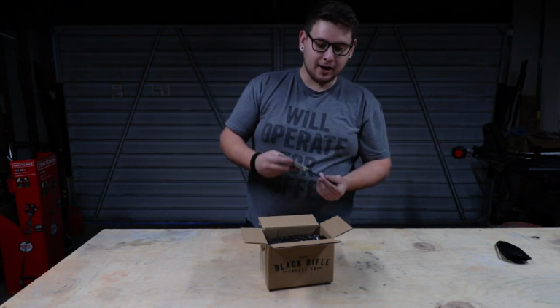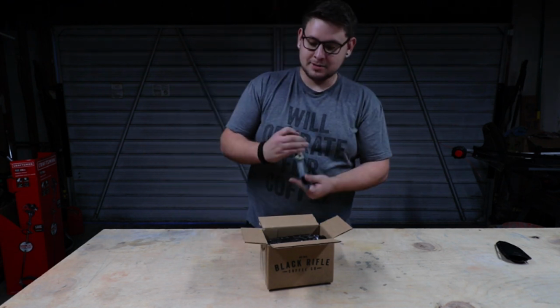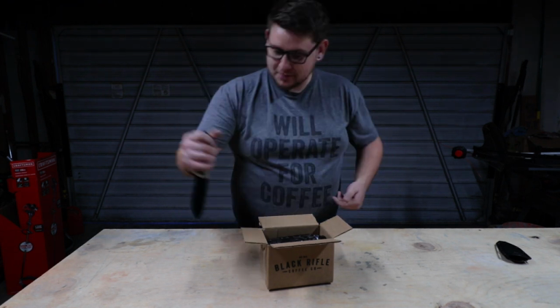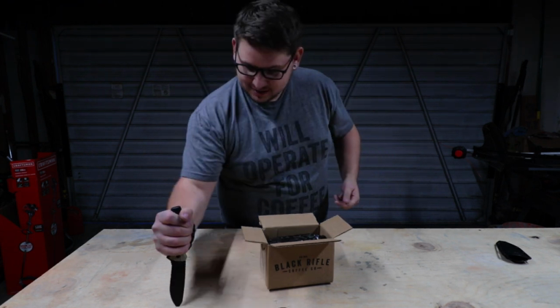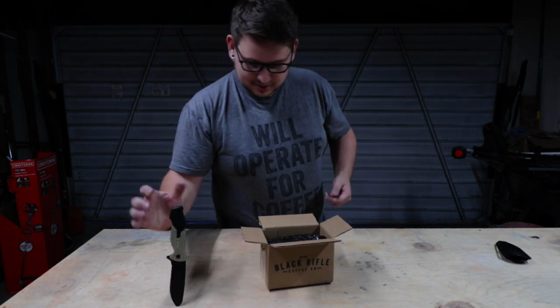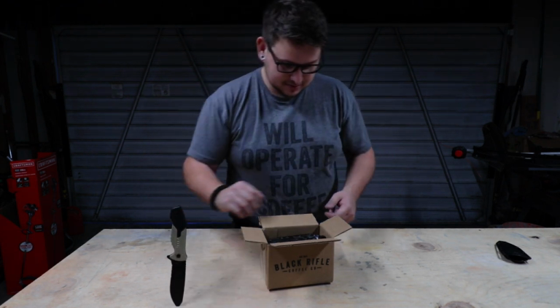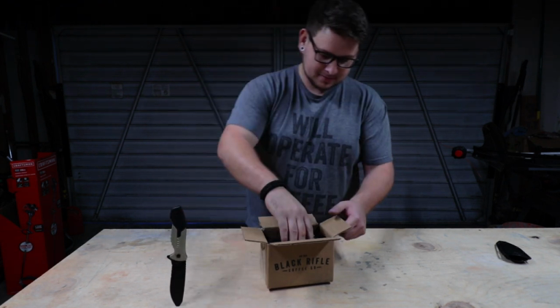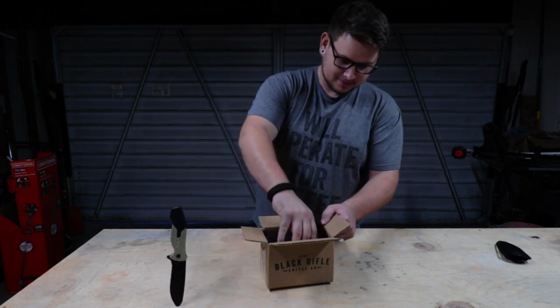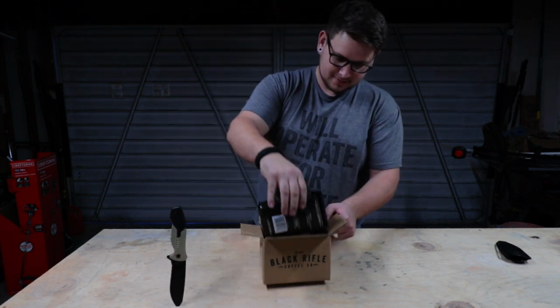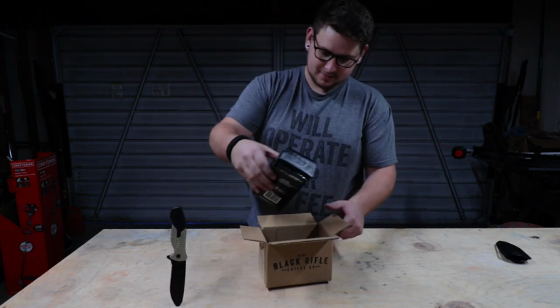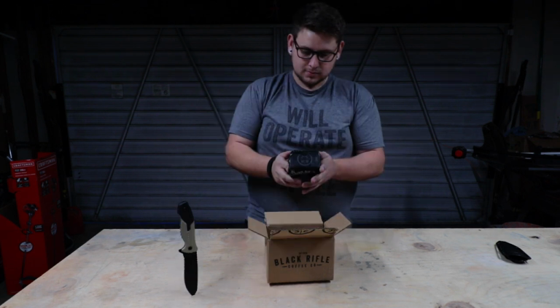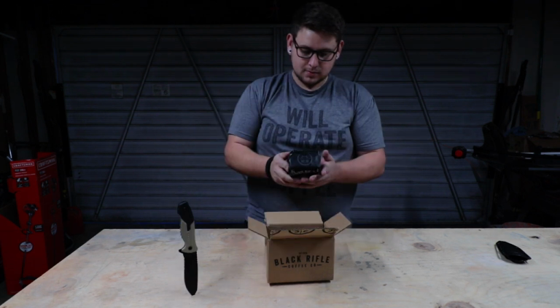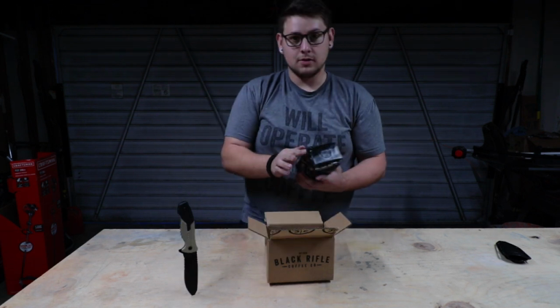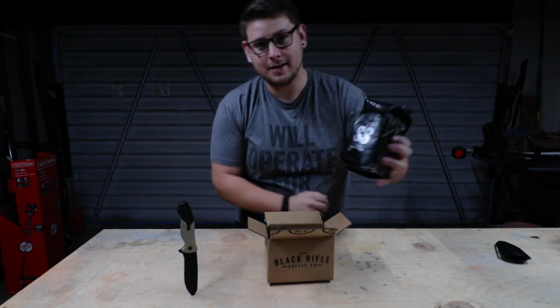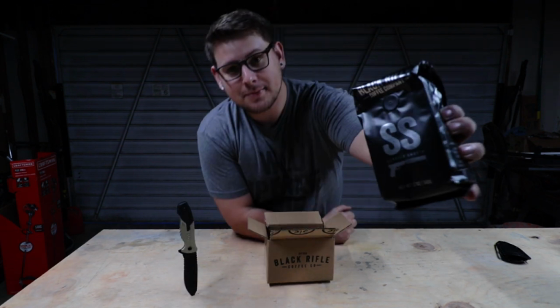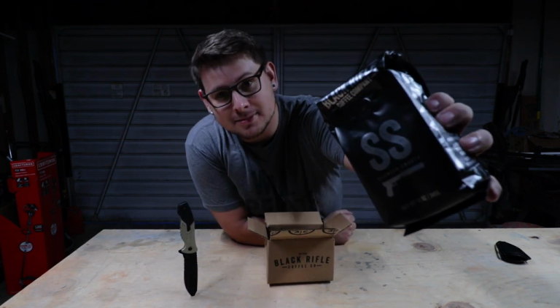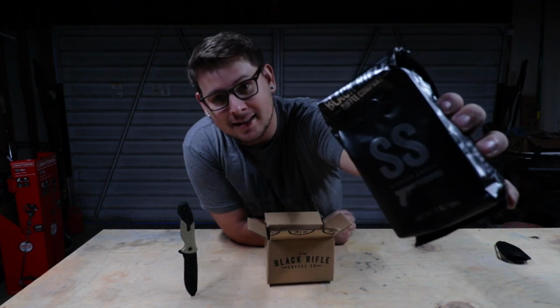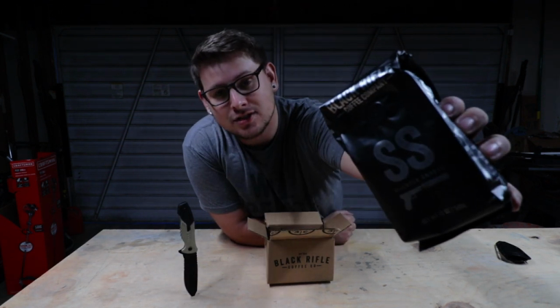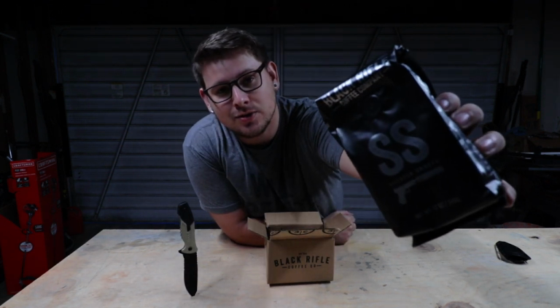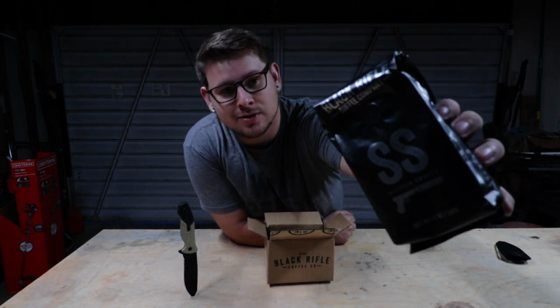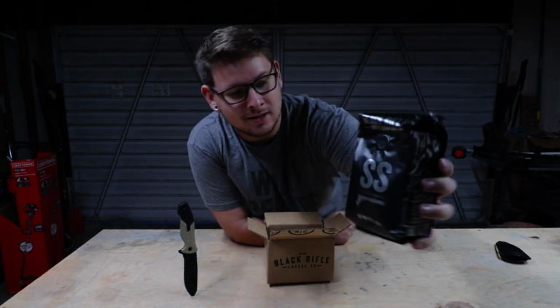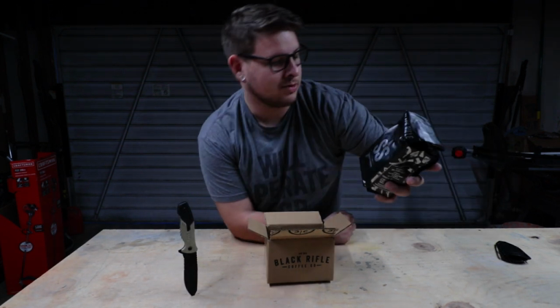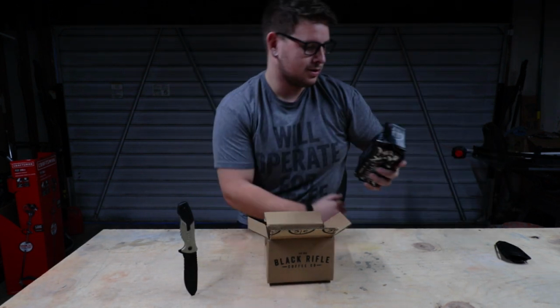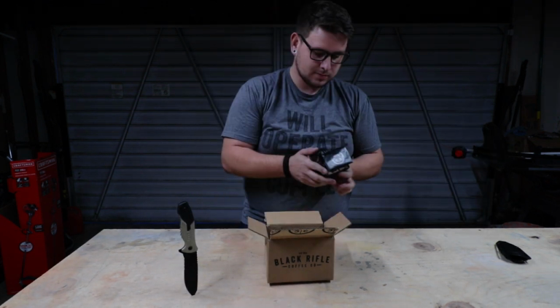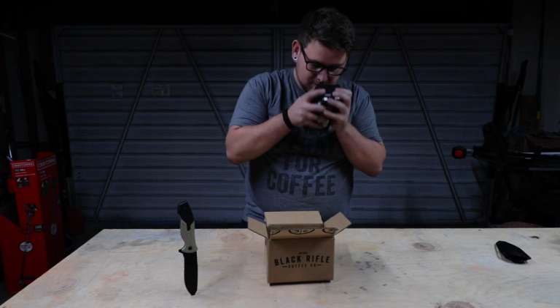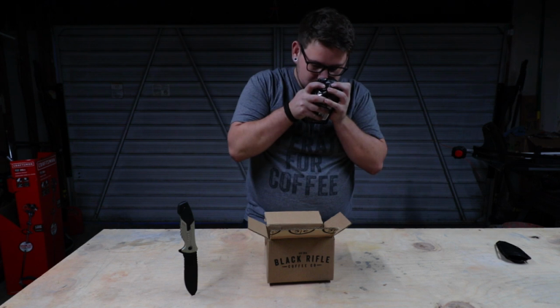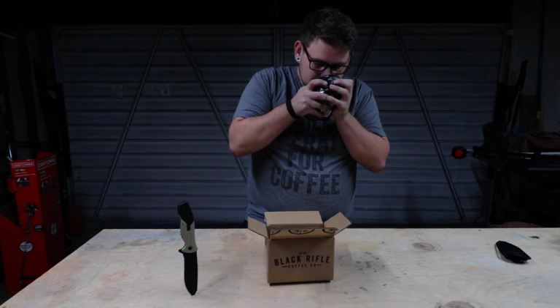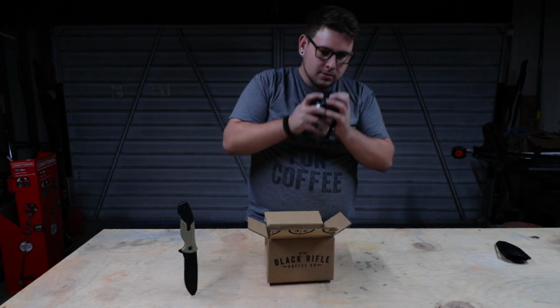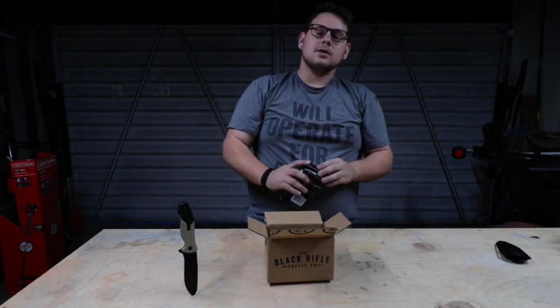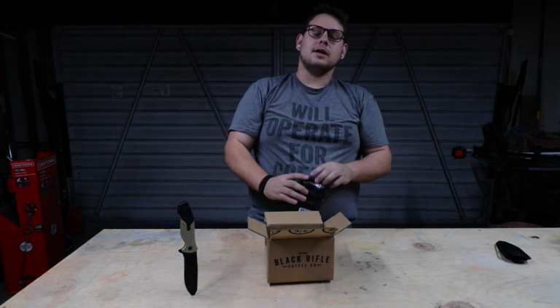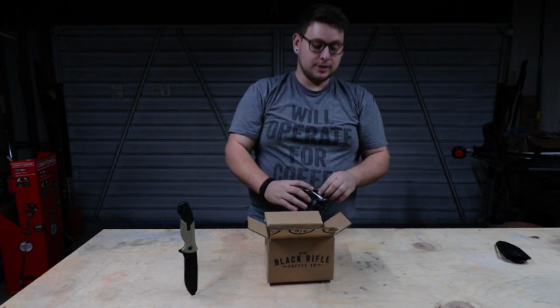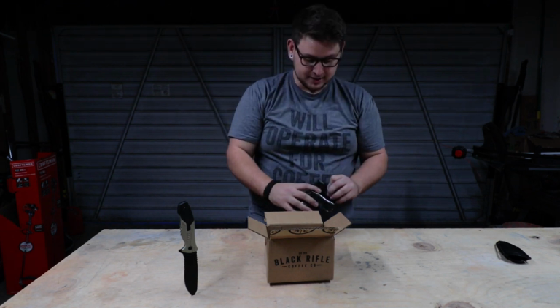All right, it's a black bag. It looks like we got some Silencer Smooth. It's a light roast. Smells amazing.